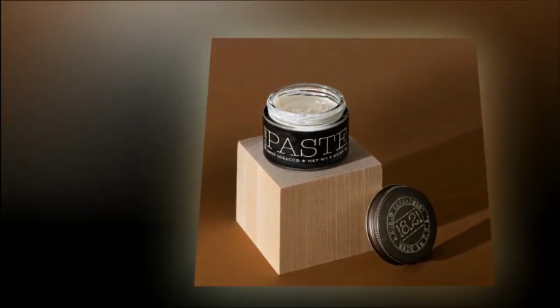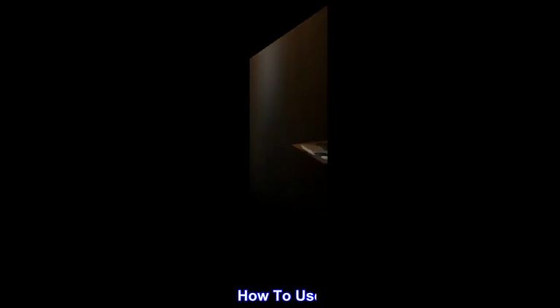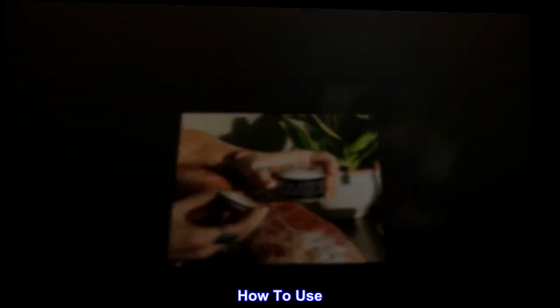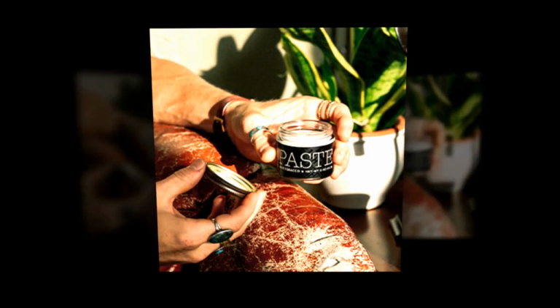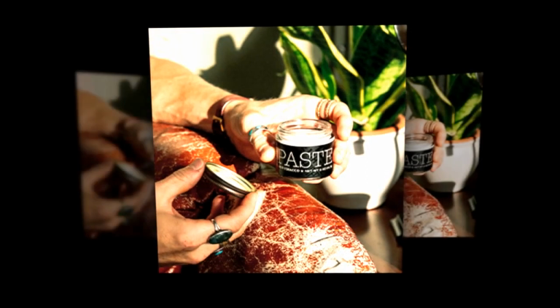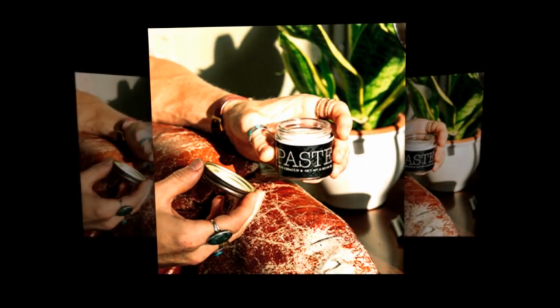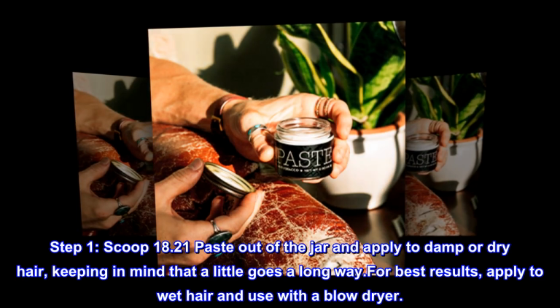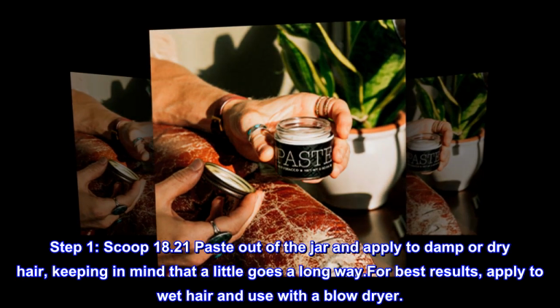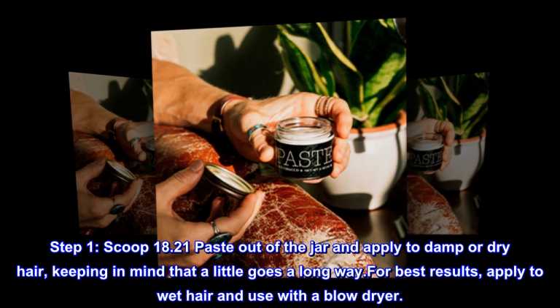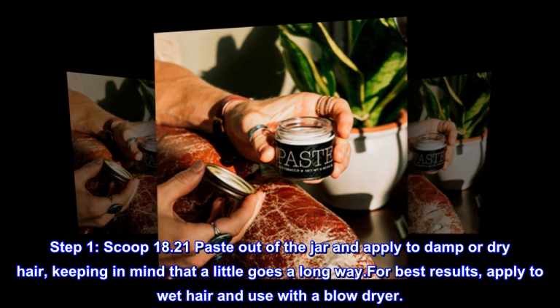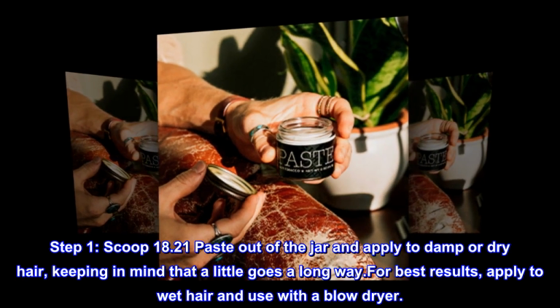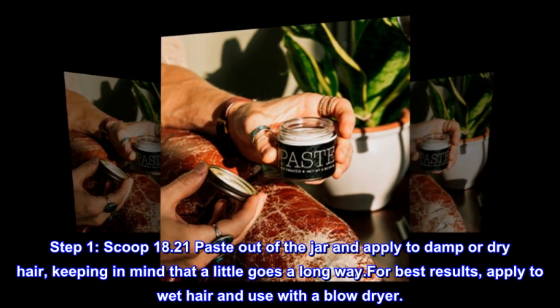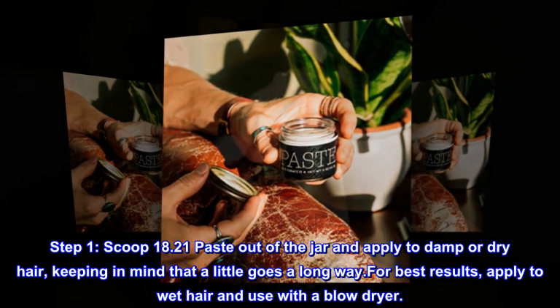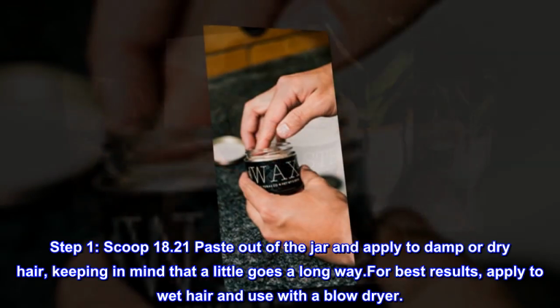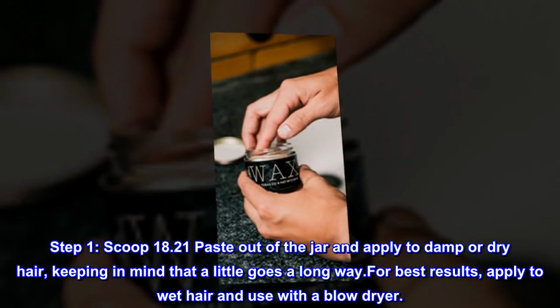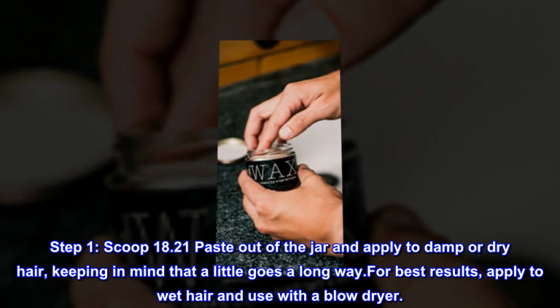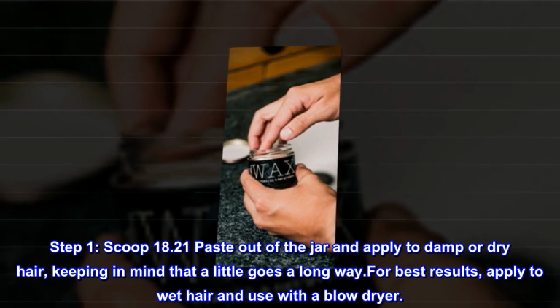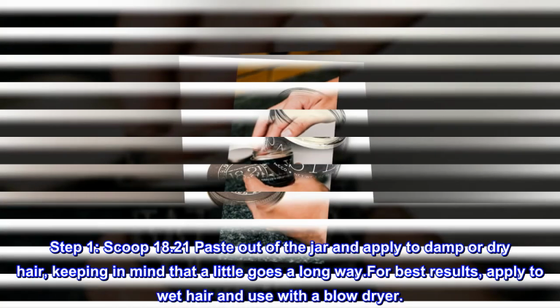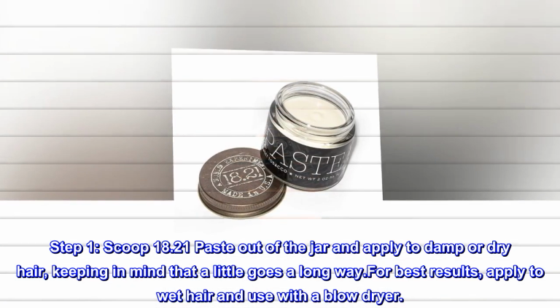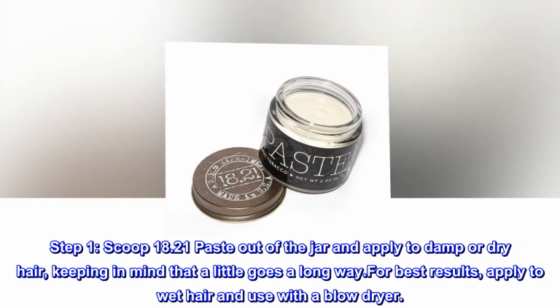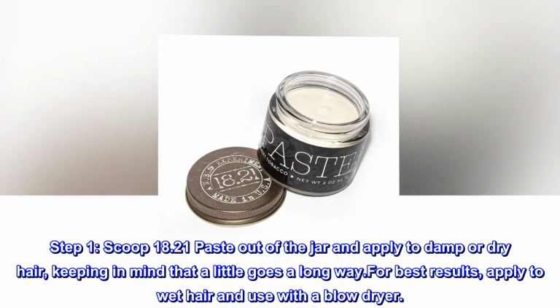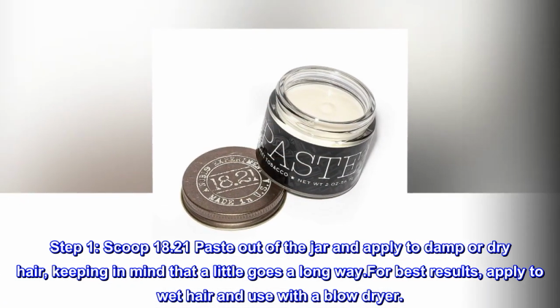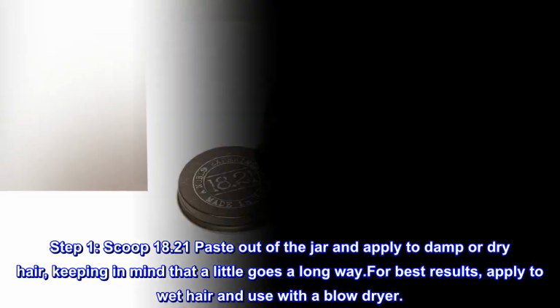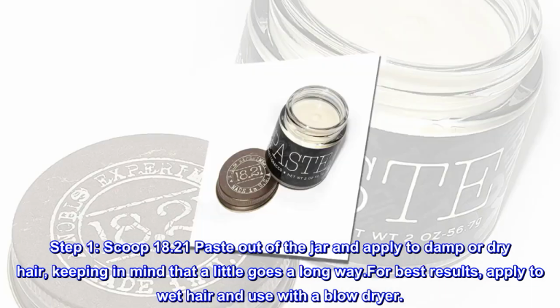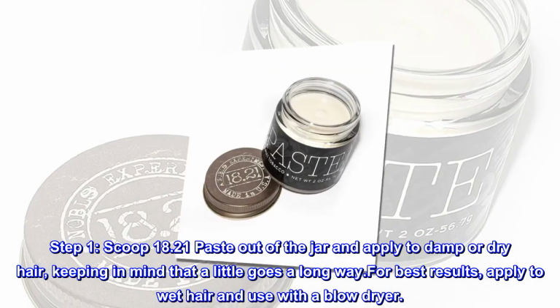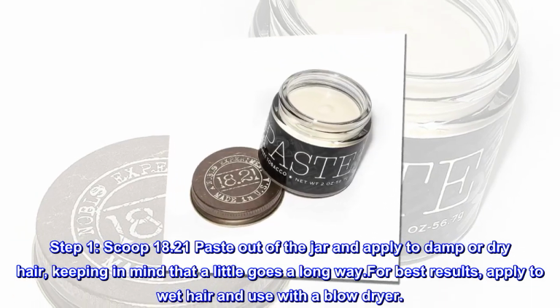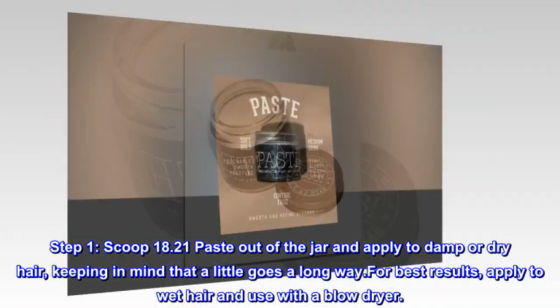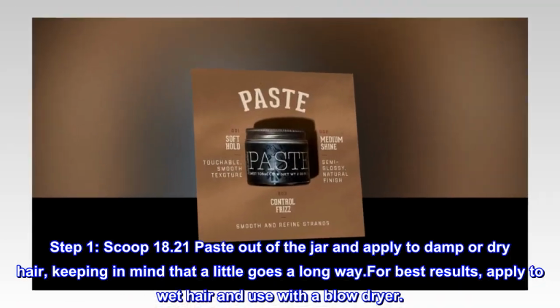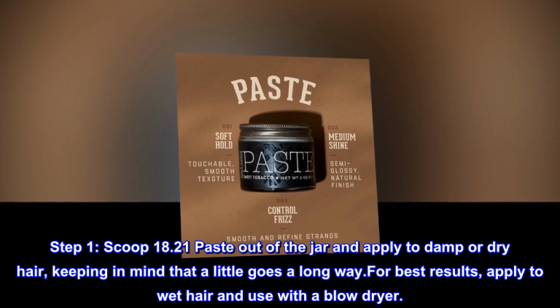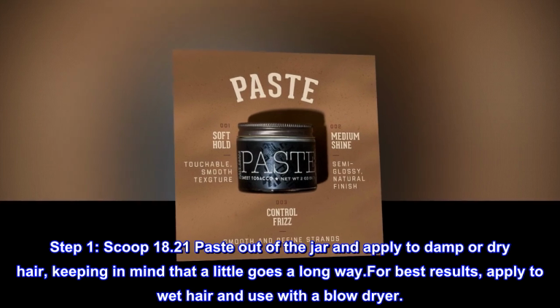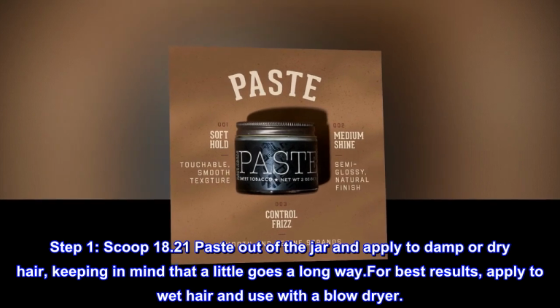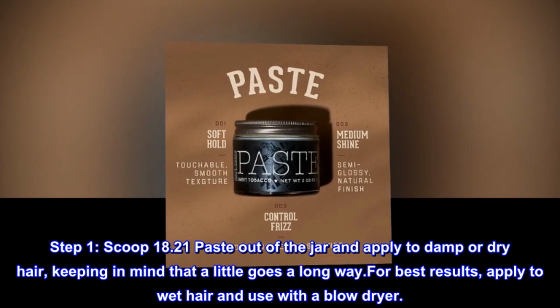How to use. Step 1: Scoop 18.21 paste out of the jar and apply to damp or dry hair, keeping in mind that a little goes a long way. For best results, apply to wet hair and use with a blow dryer.